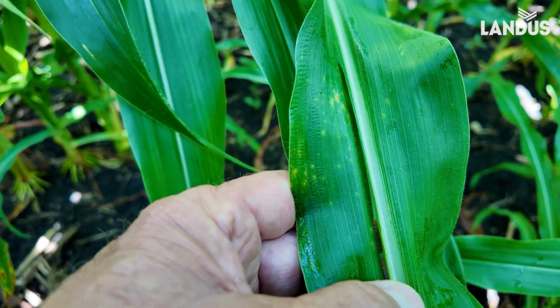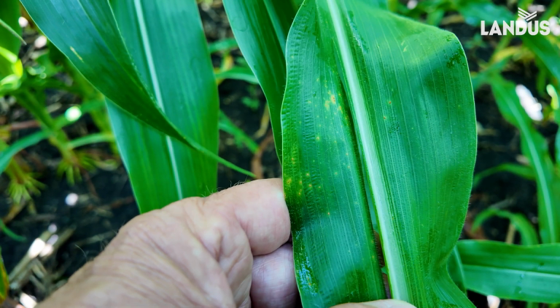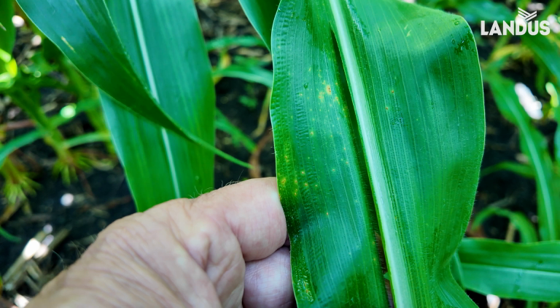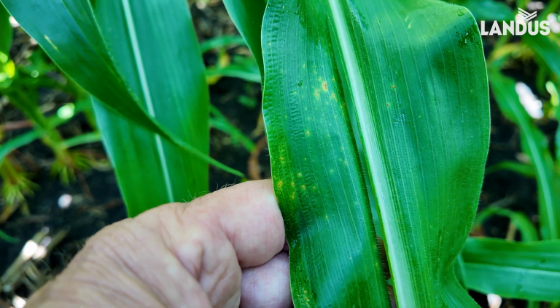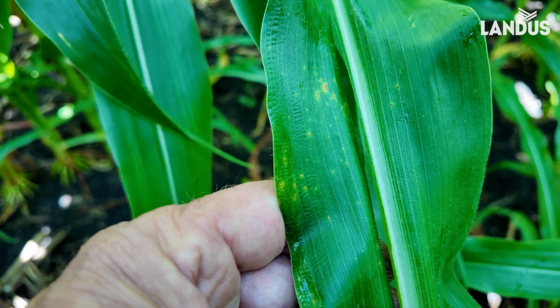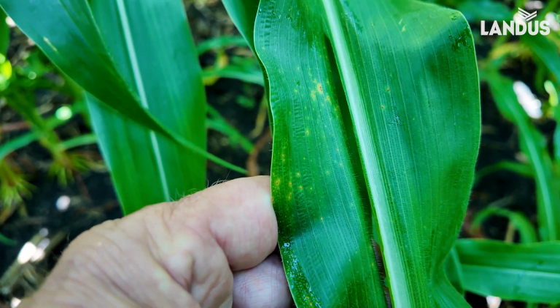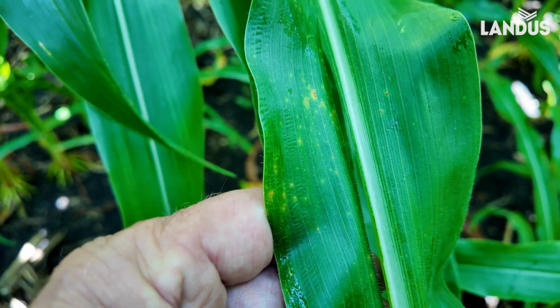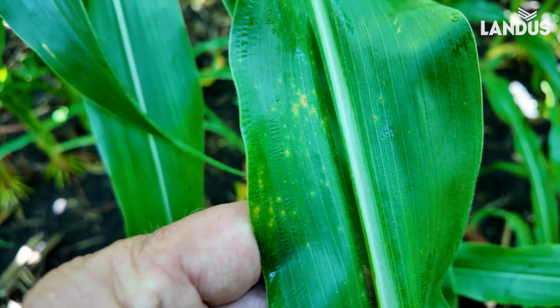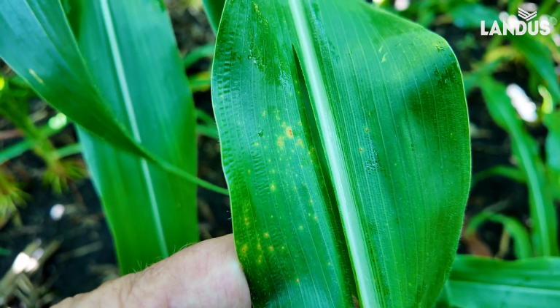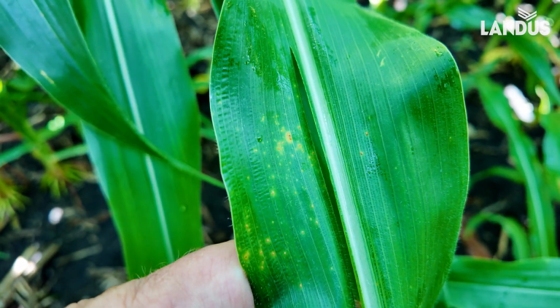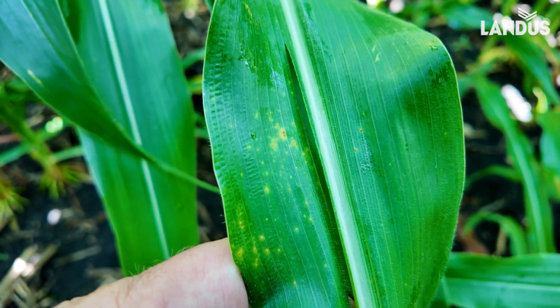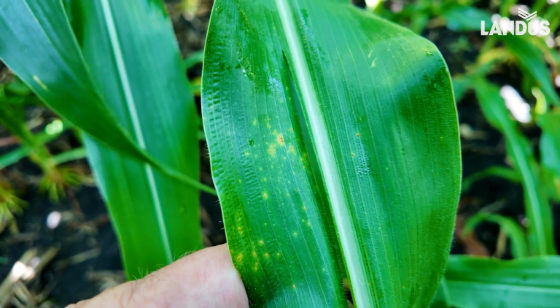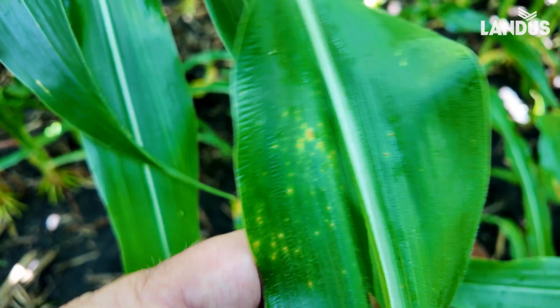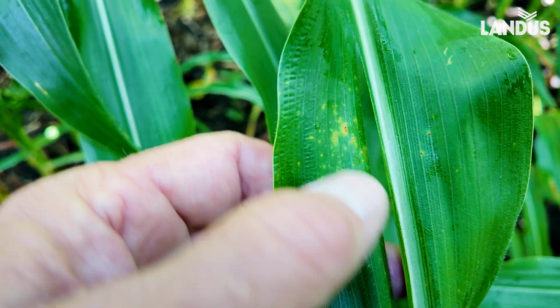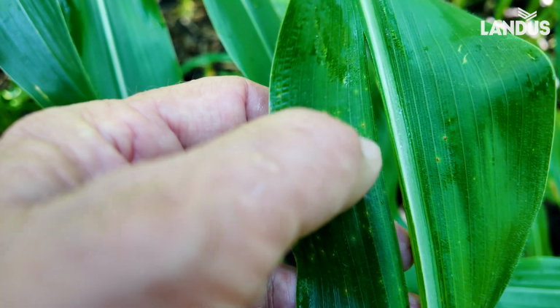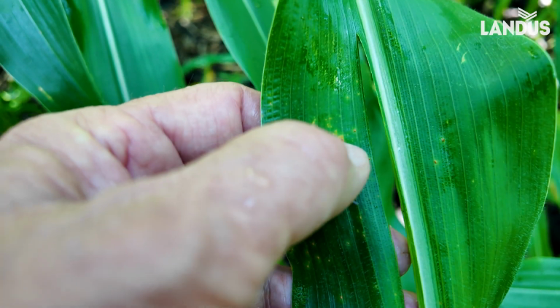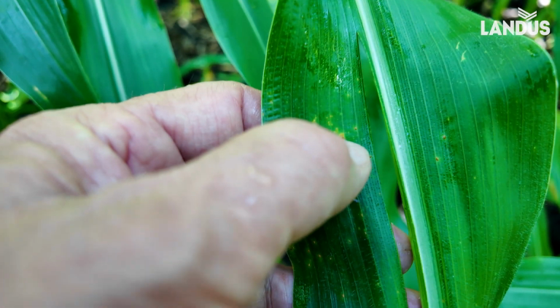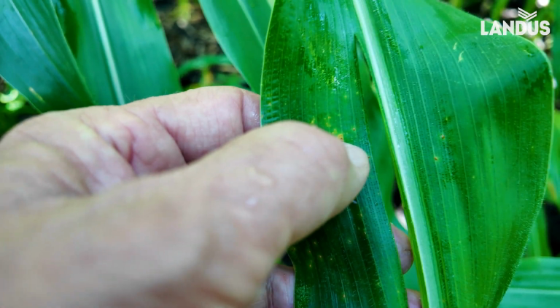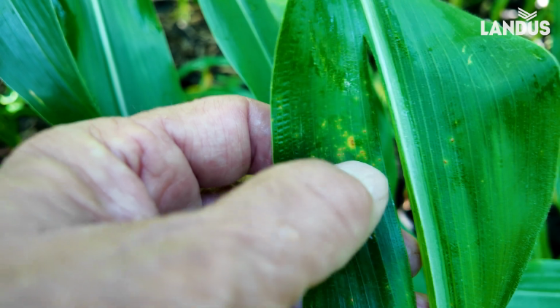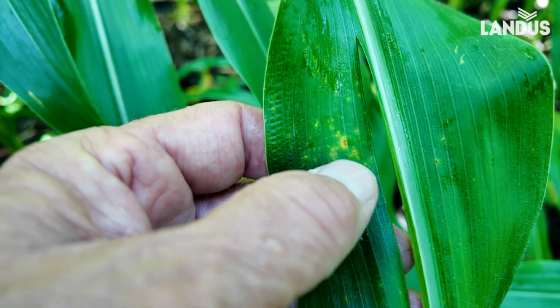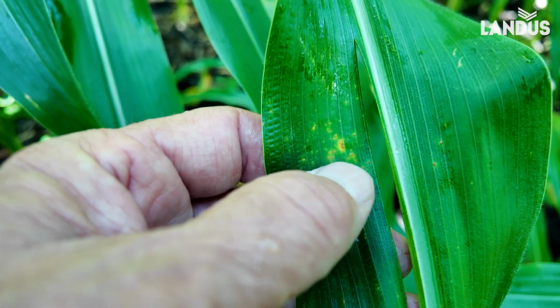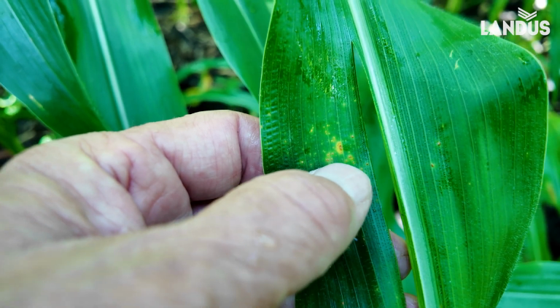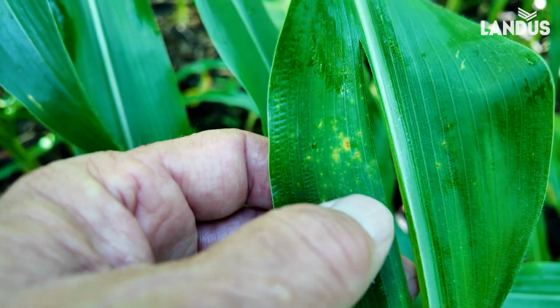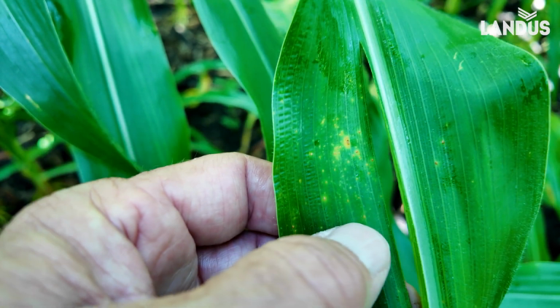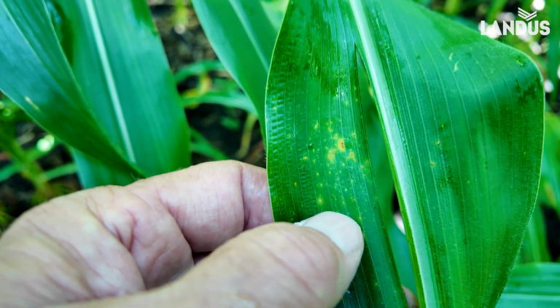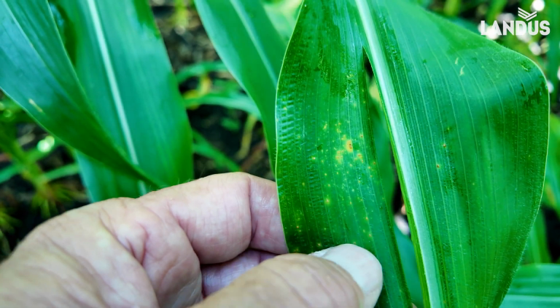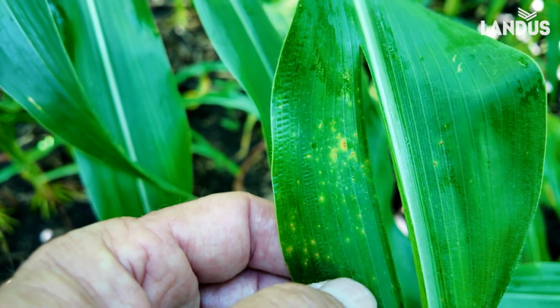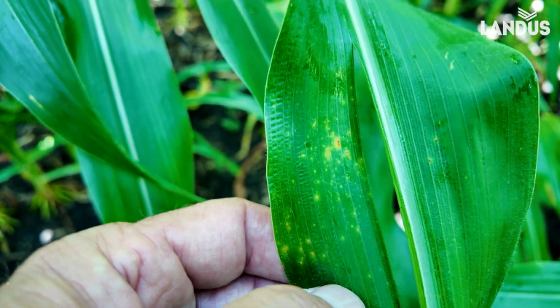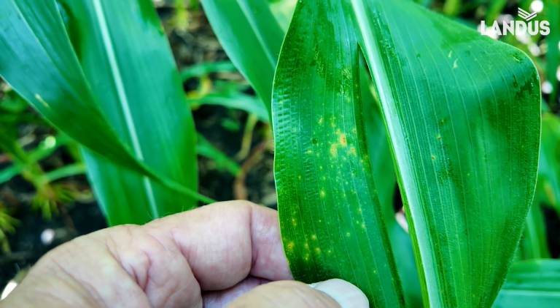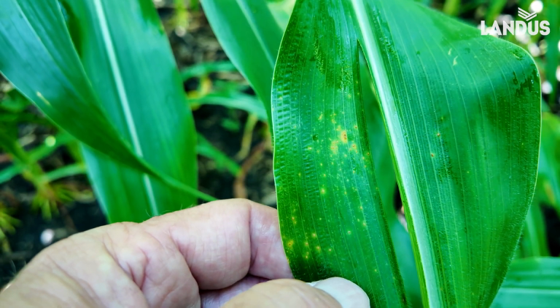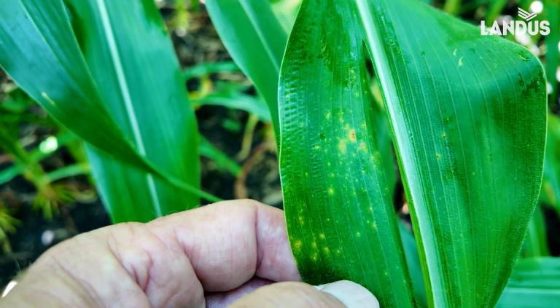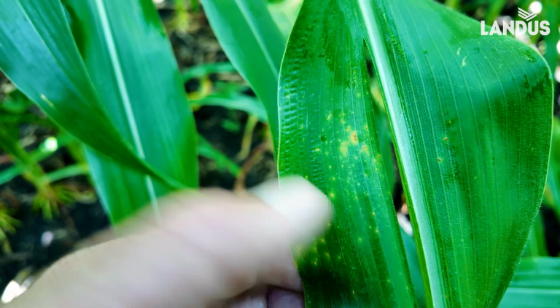Now, this is an interesting find because I see a little rust right up here — common rust, right there — because it goes through the leaf, but these other pustules are from southern rust.